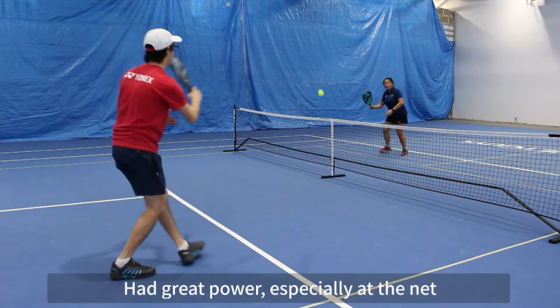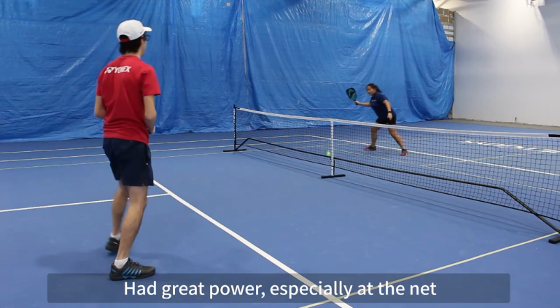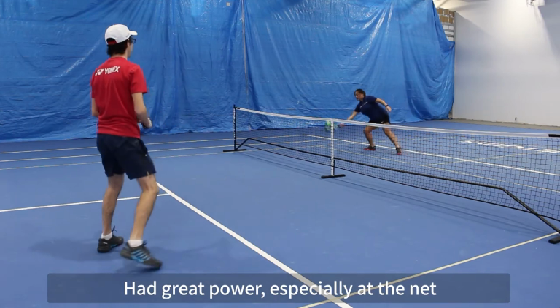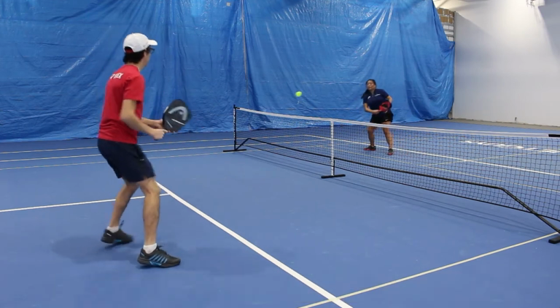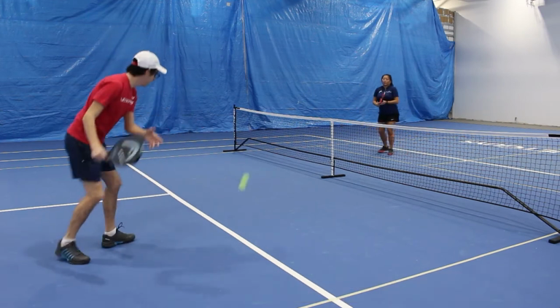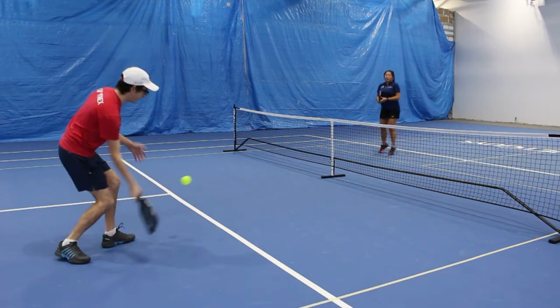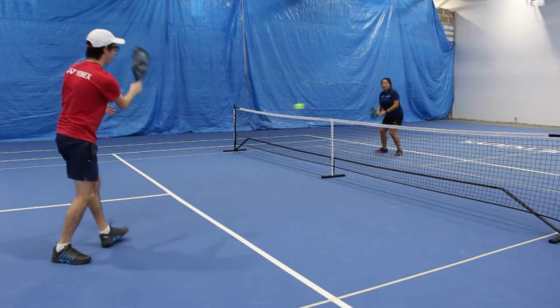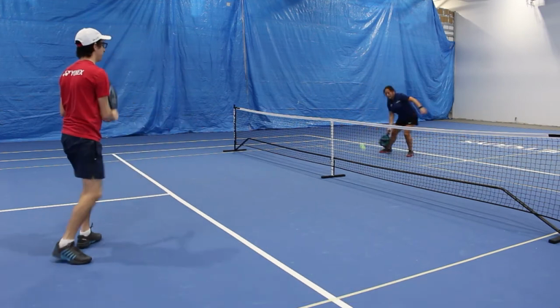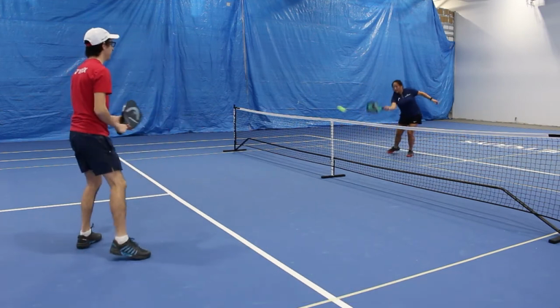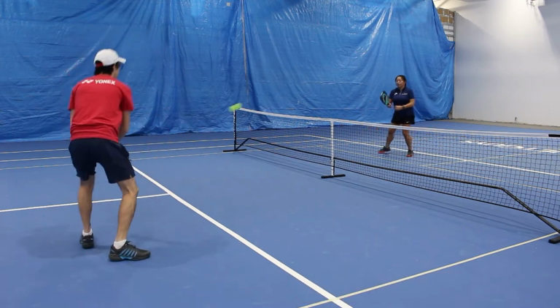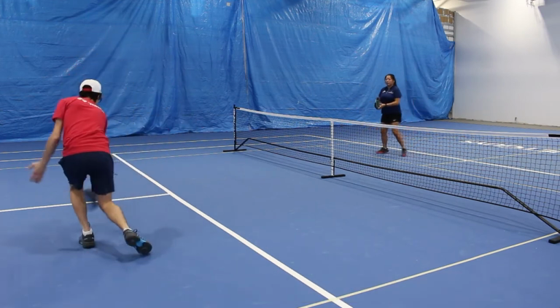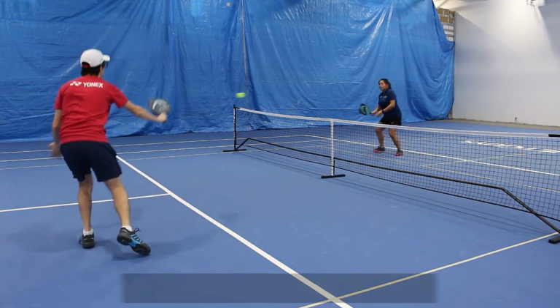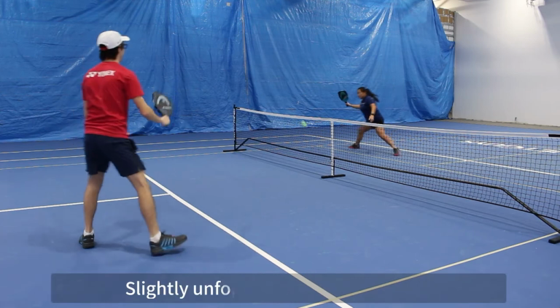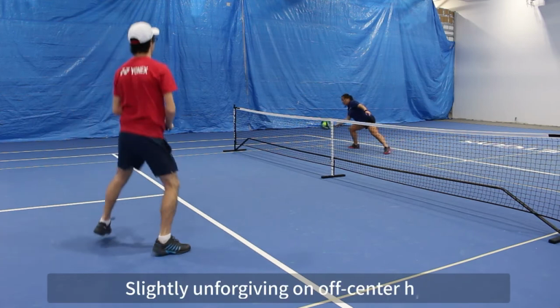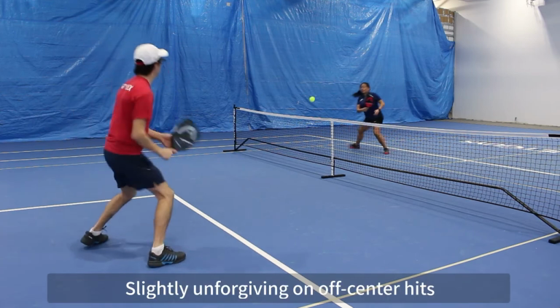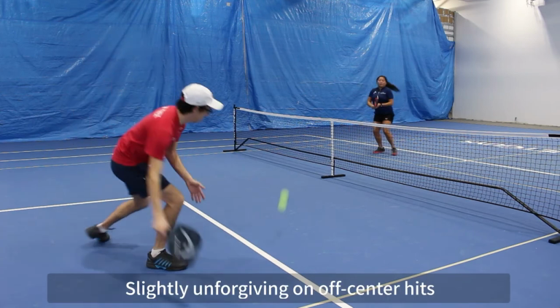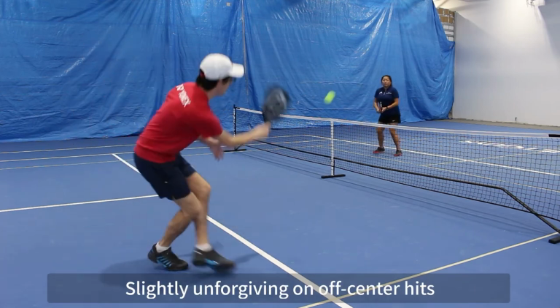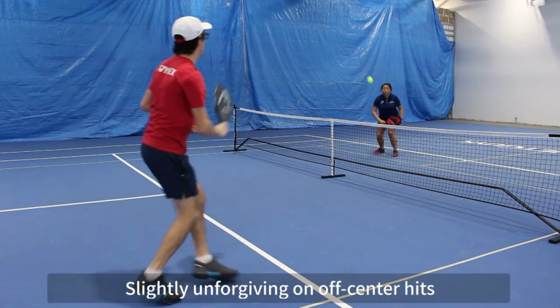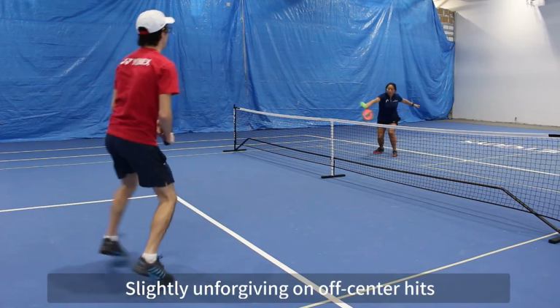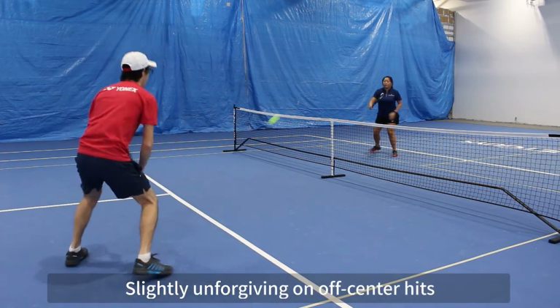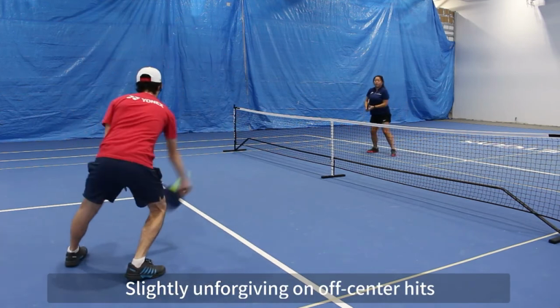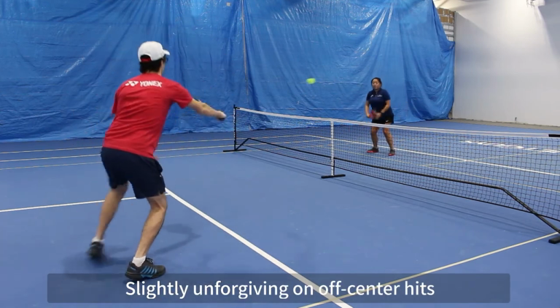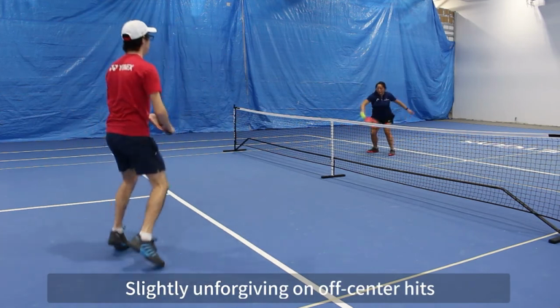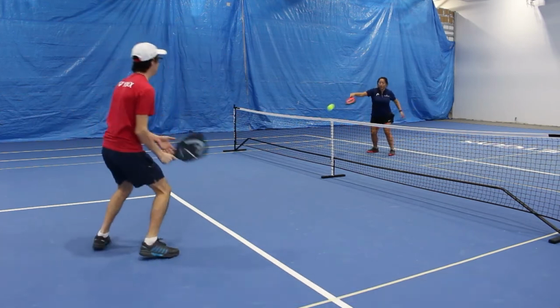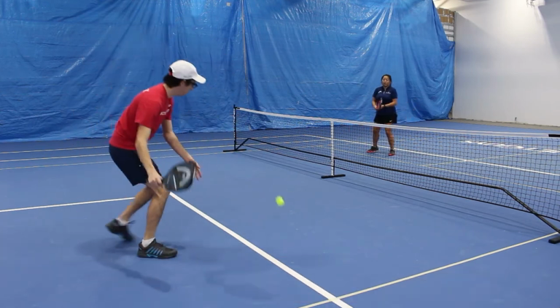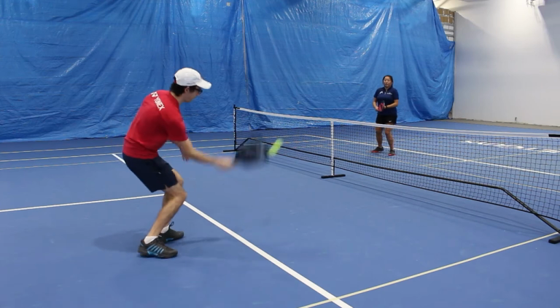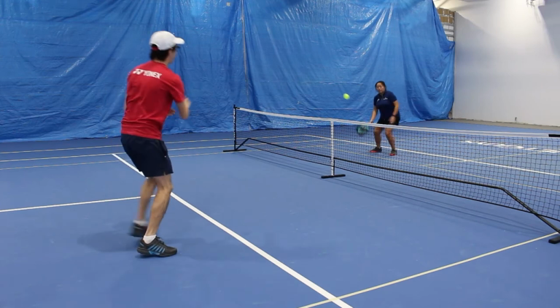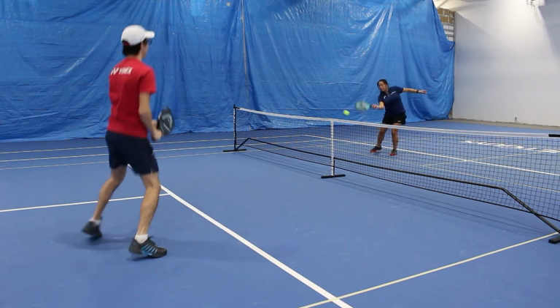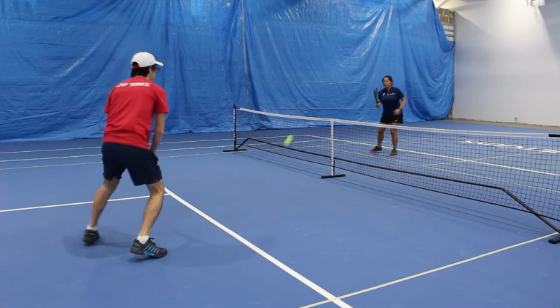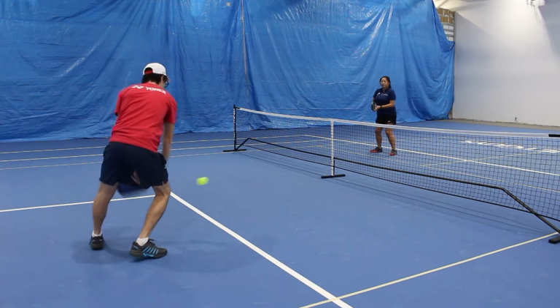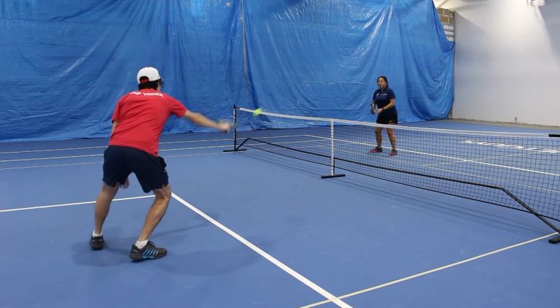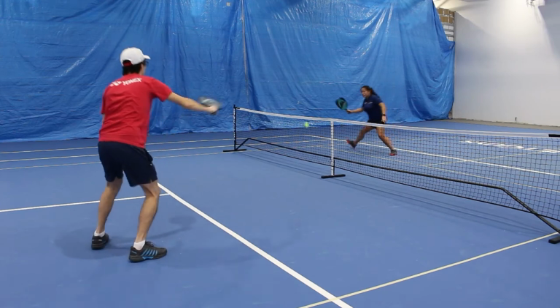Where it lacked a little bit was on forgiveness. It was a little unforgiving if you didn't hit directly in the center of the sweet spot. Especially towards the outer edge of the paddle, it was definitely a little bit unstable. Overall, this paddle was great.